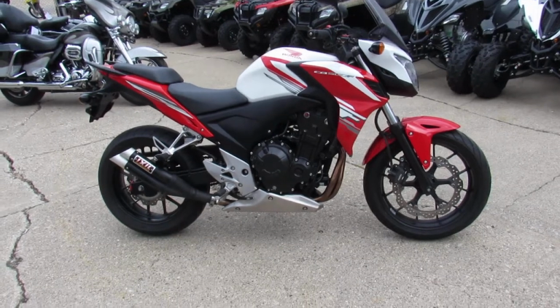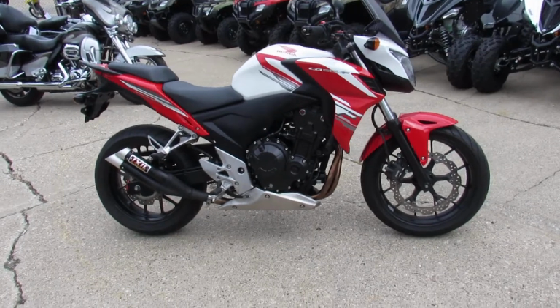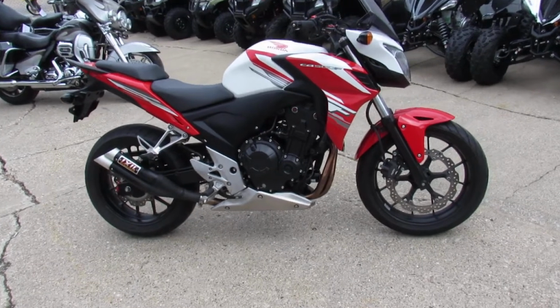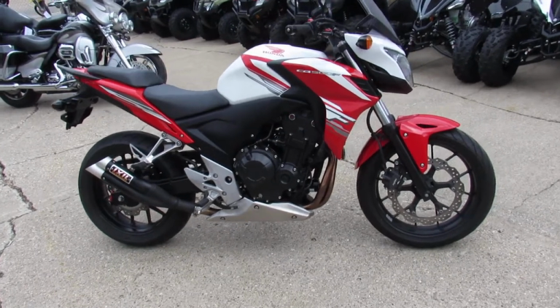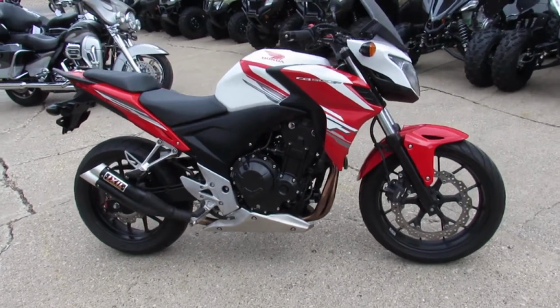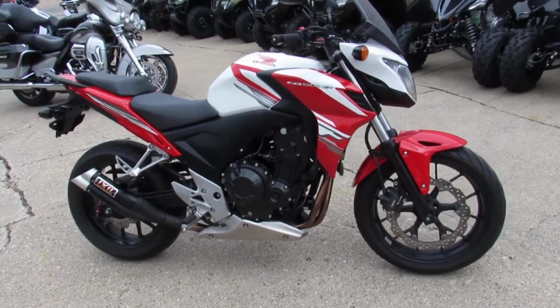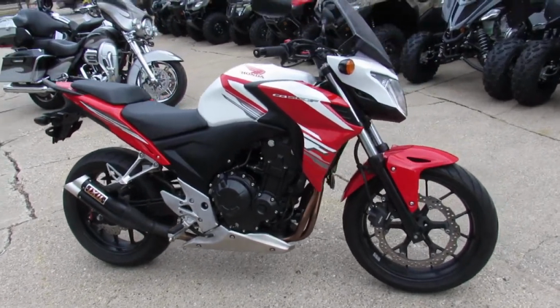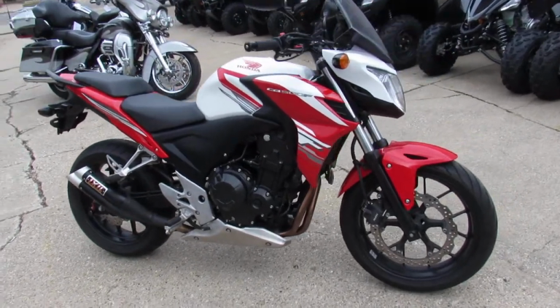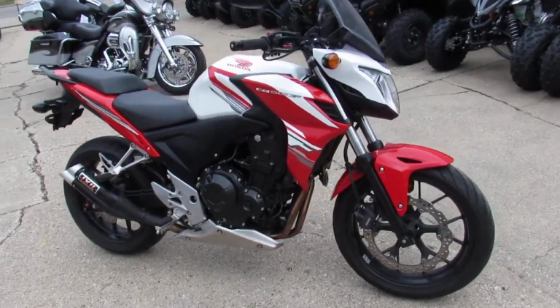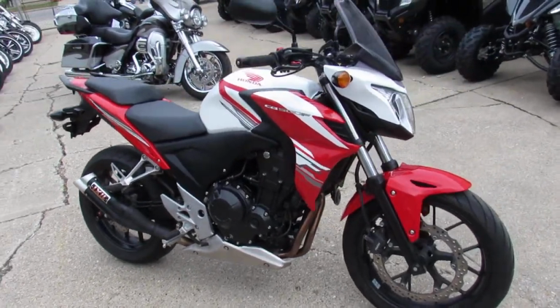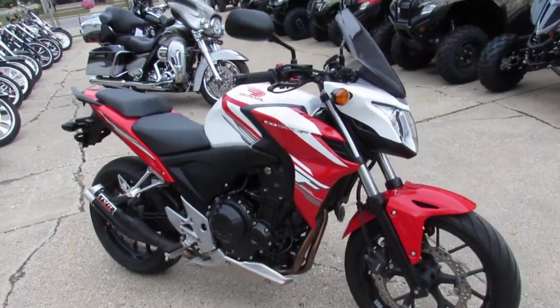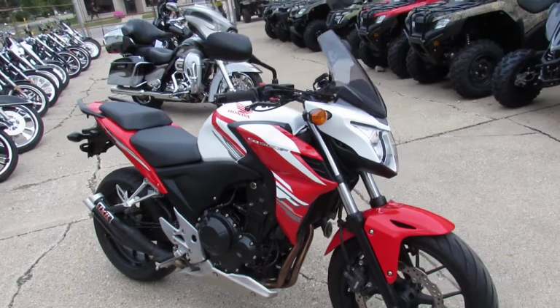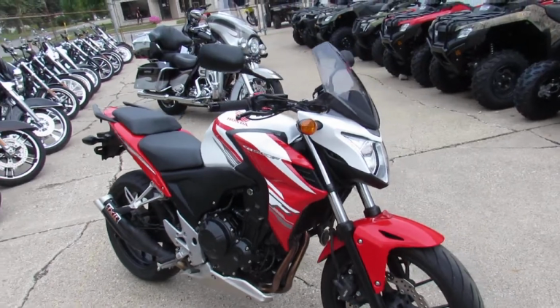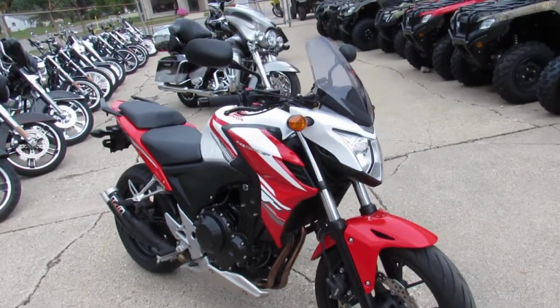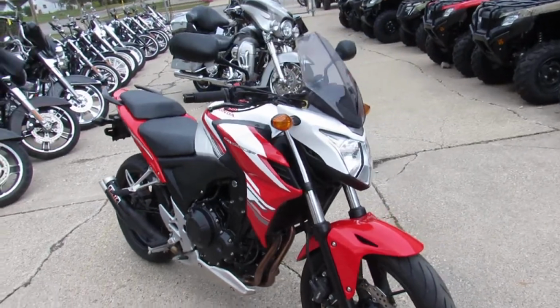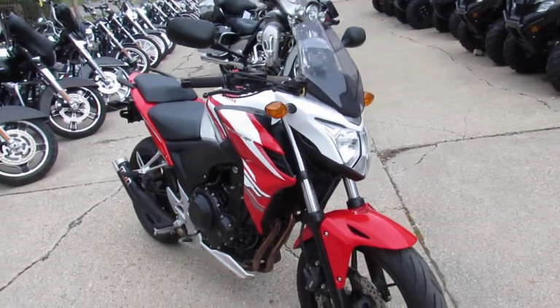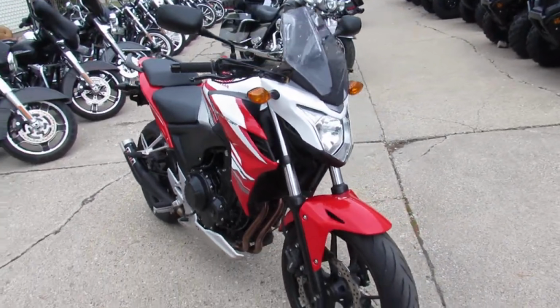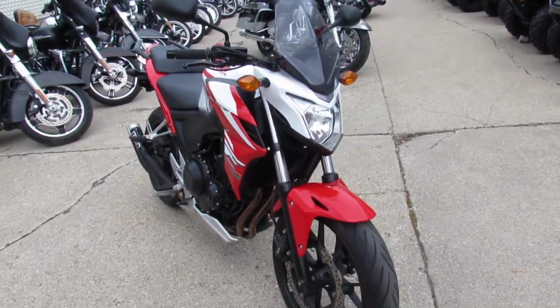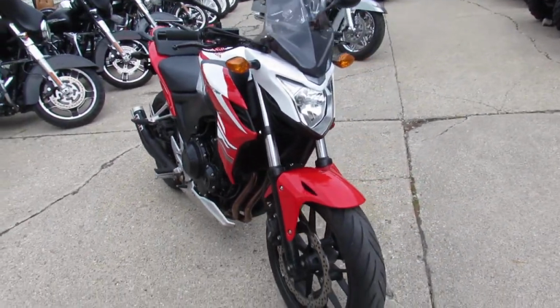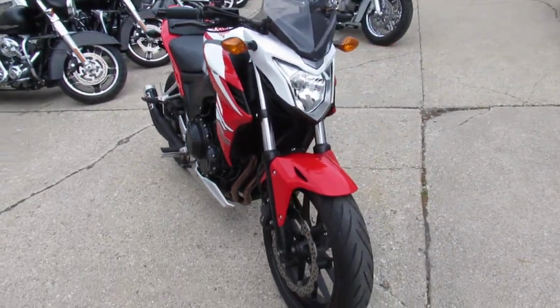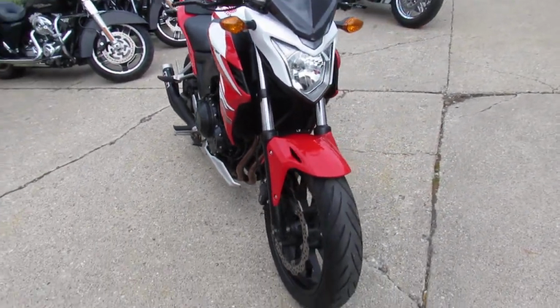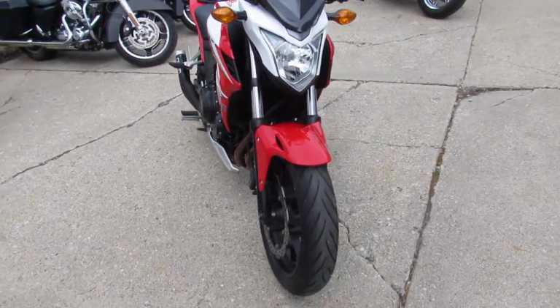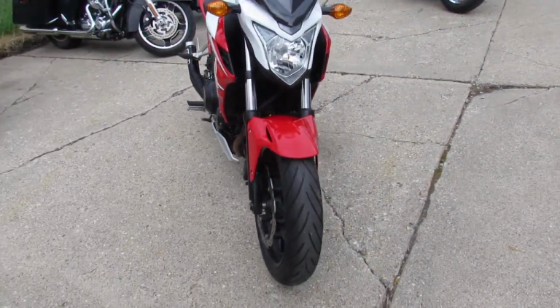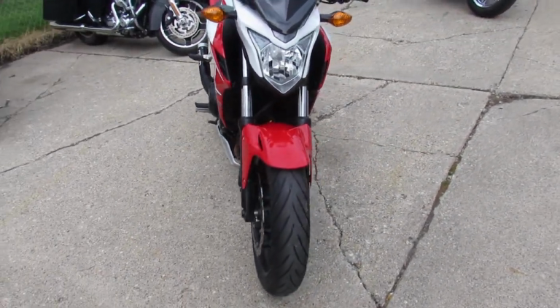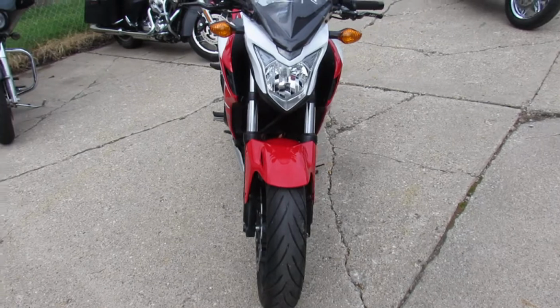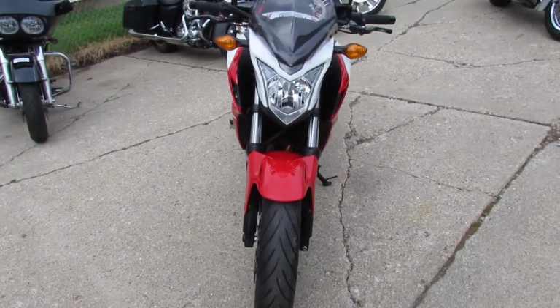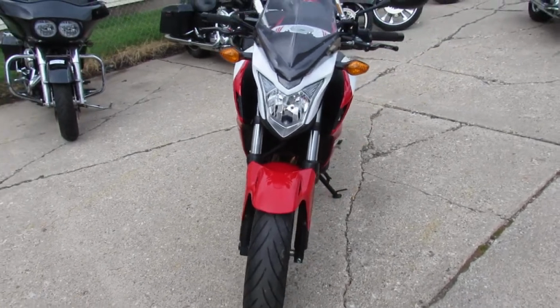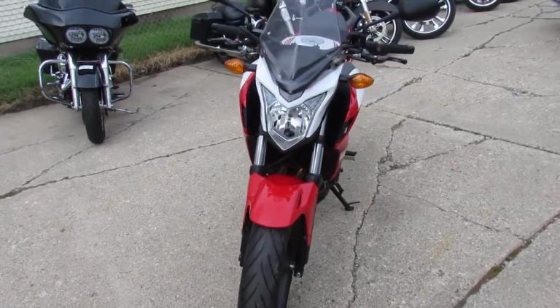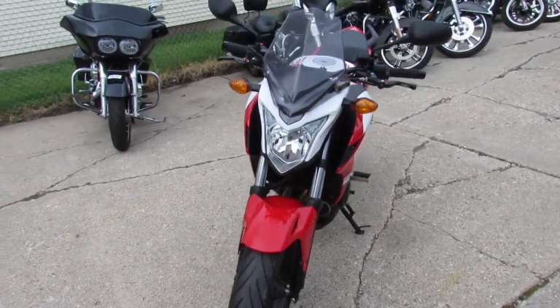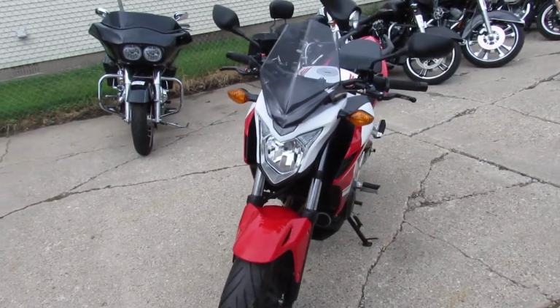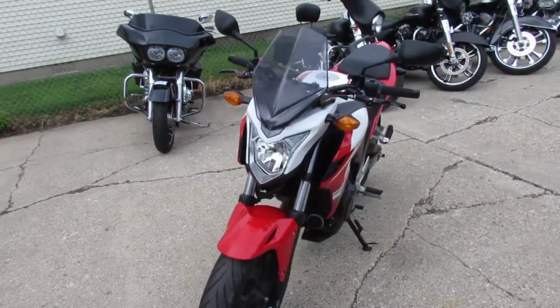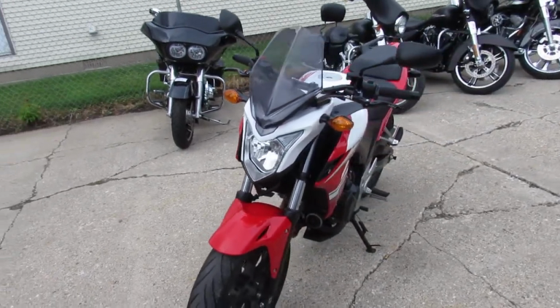Hey guys, it's ApprovalPowersports.com here. Anybody looking for a fun little bike to ride around on, this one here is a 2015 CB500 up for sale. This one's only got 5,937 miles.